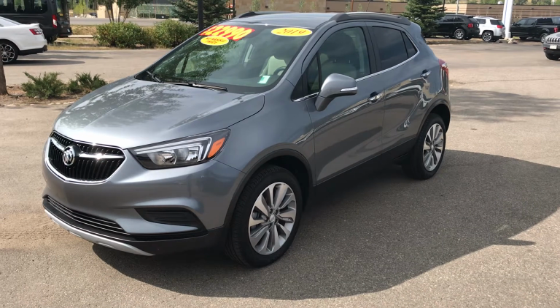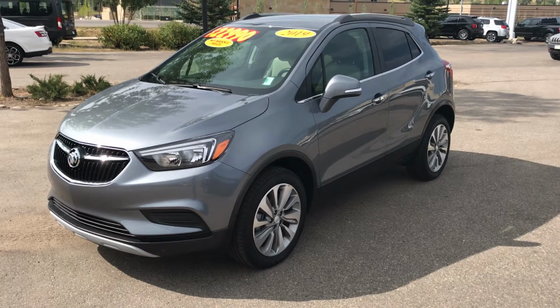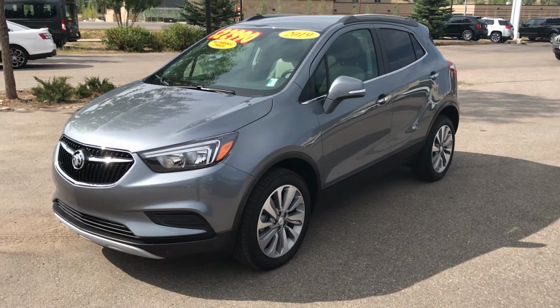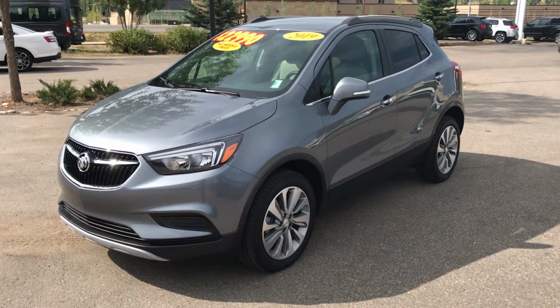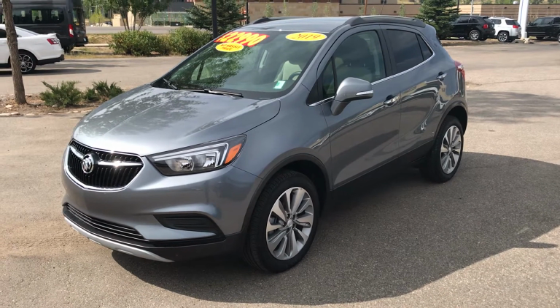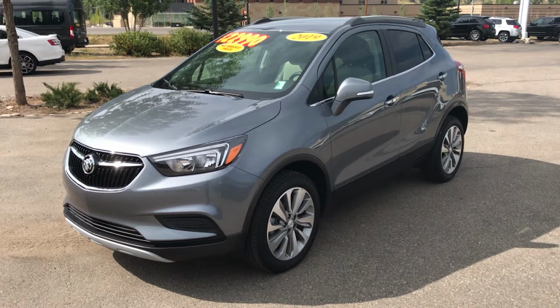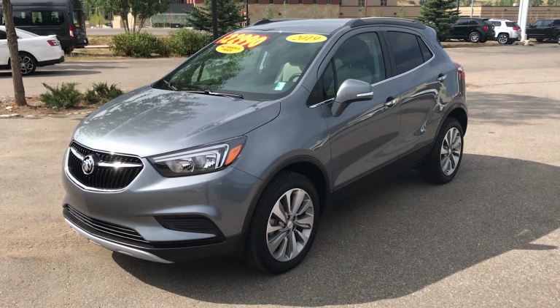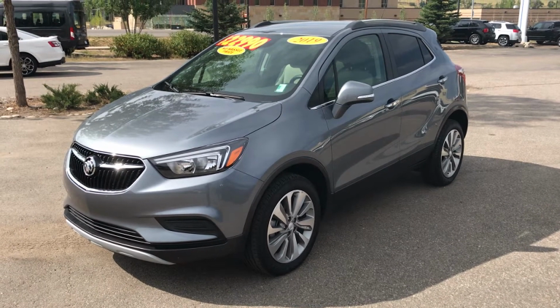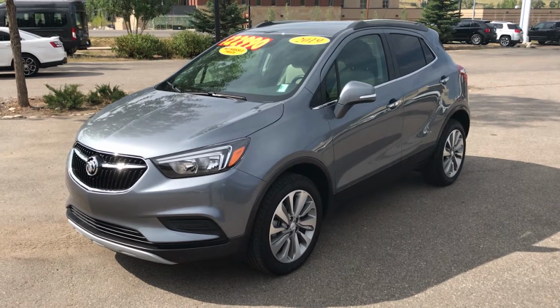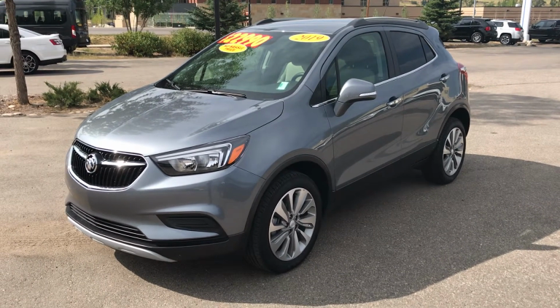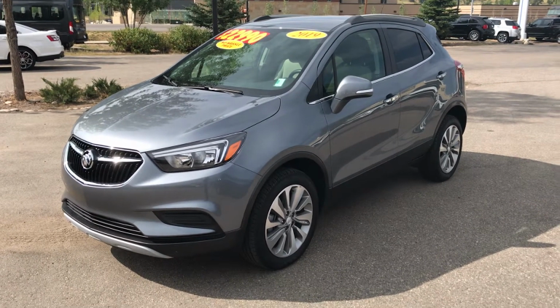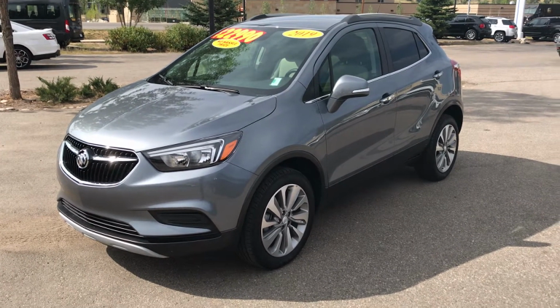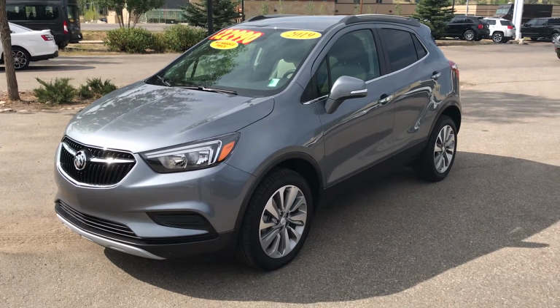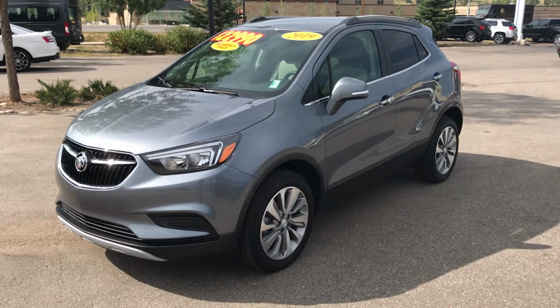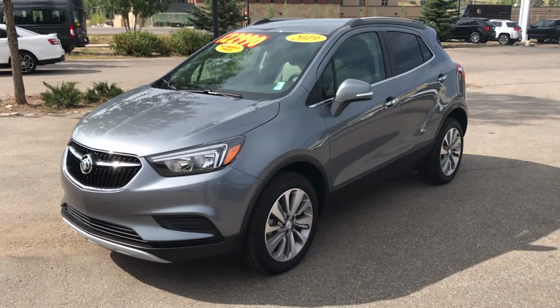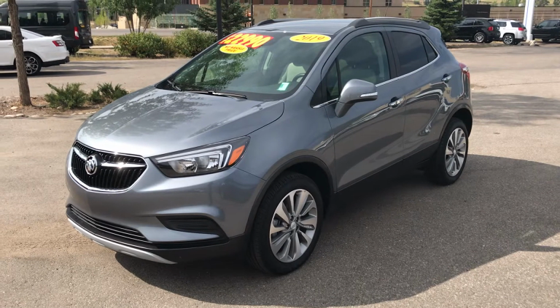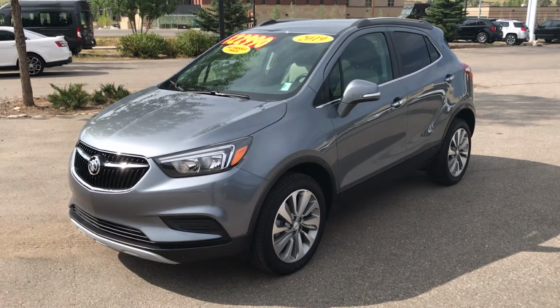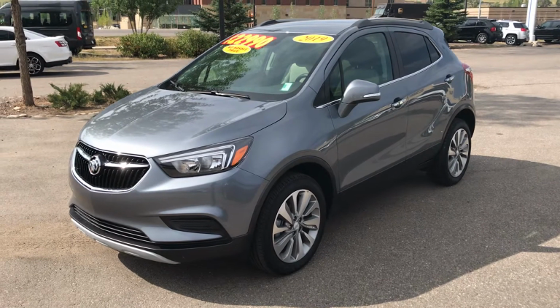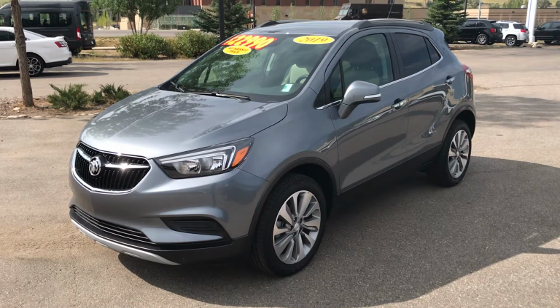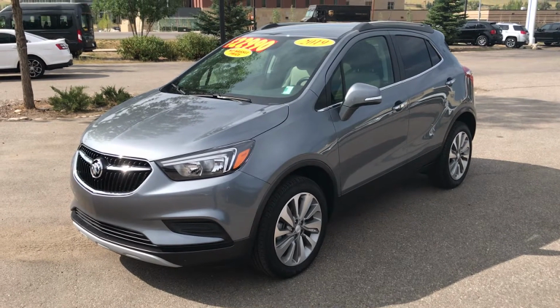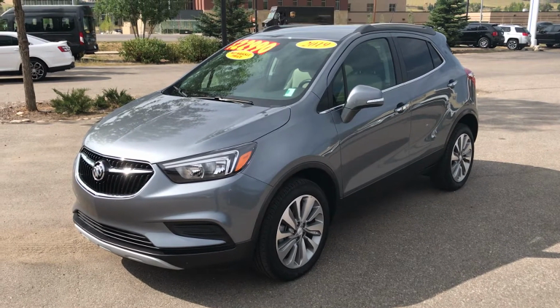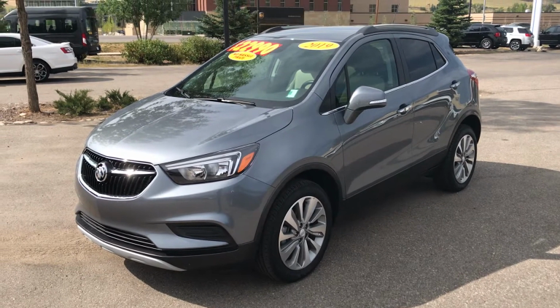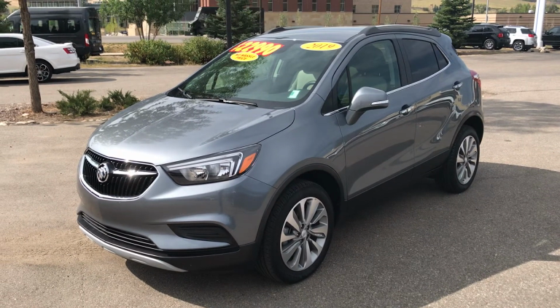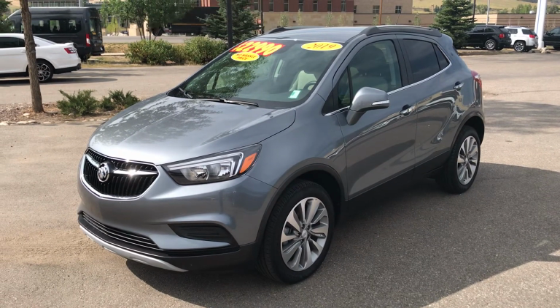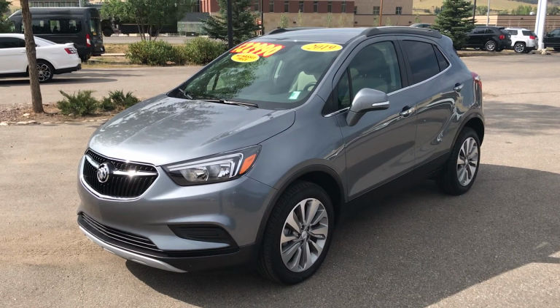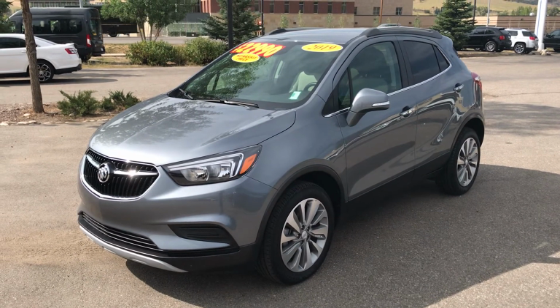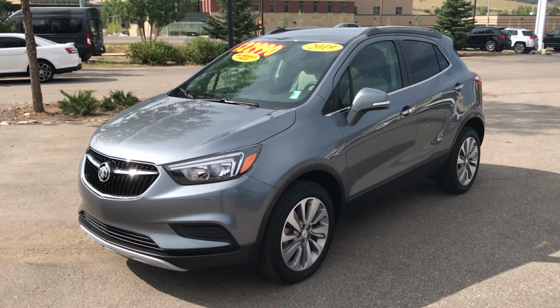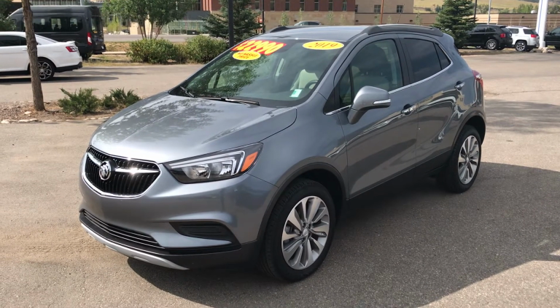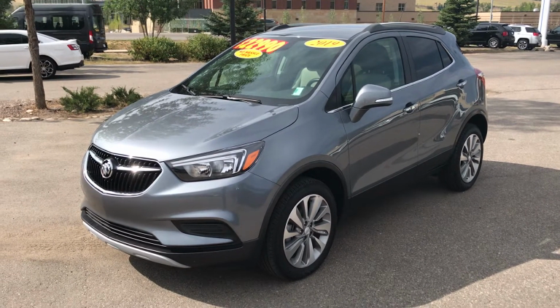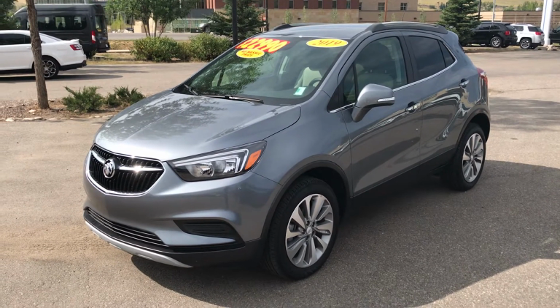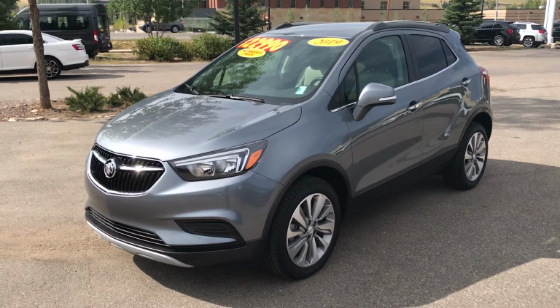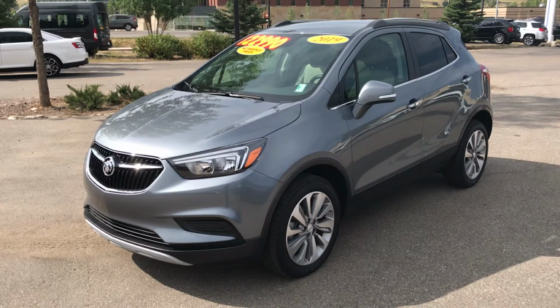Good morning everybody, it's Robert at Steamboat Motors. I want to share with you this morning a limited time opportunity to get a nearly new vehicle for used car pricing.